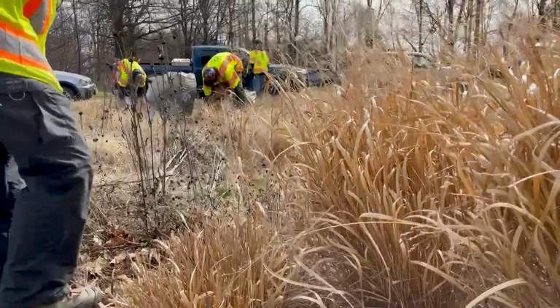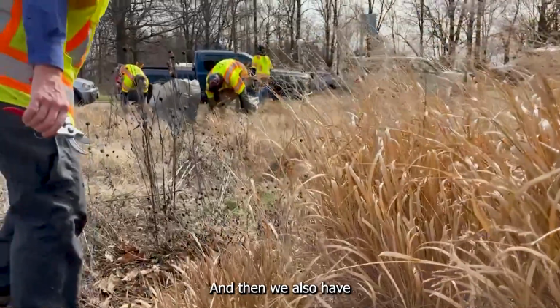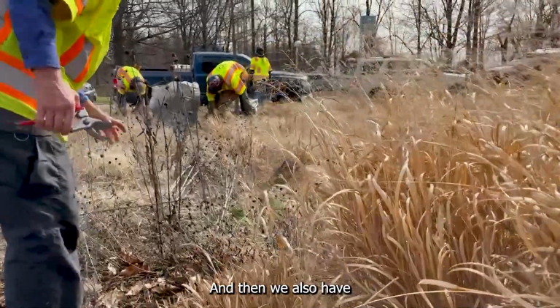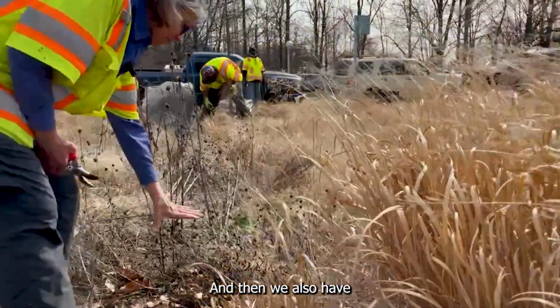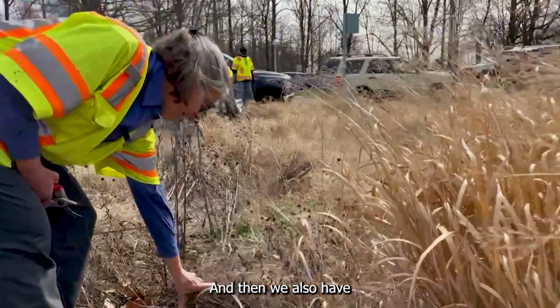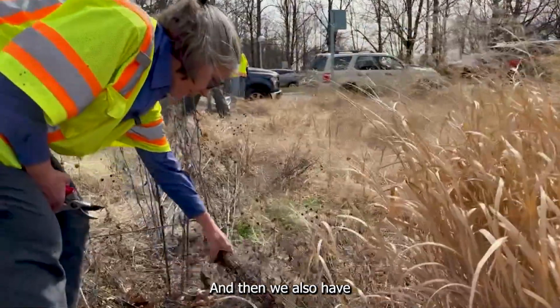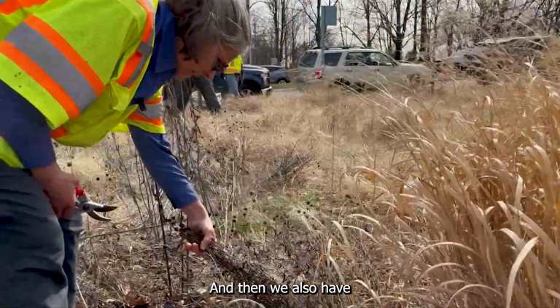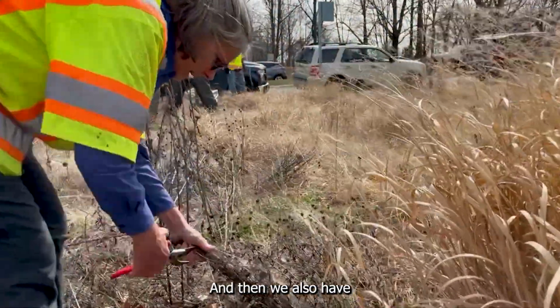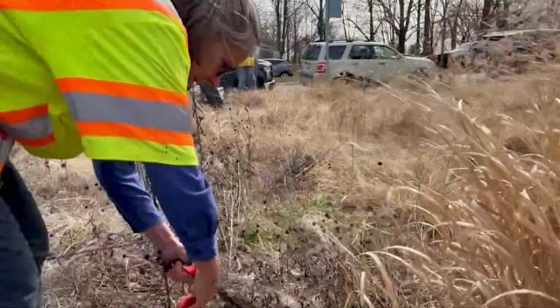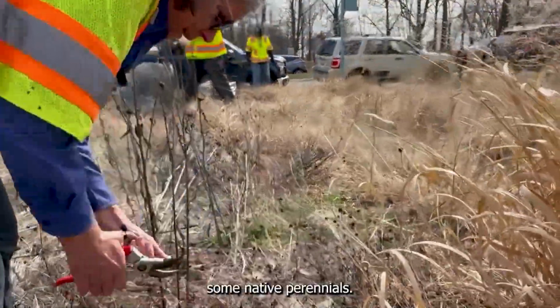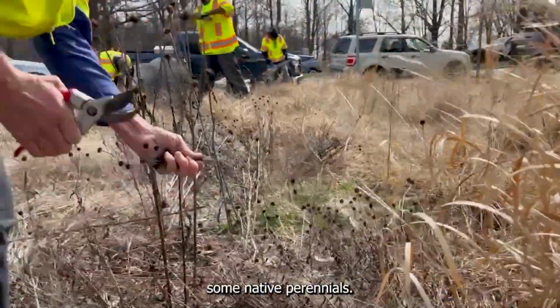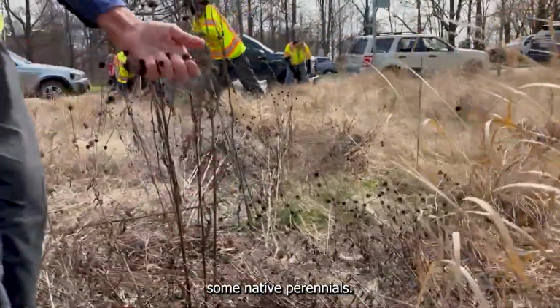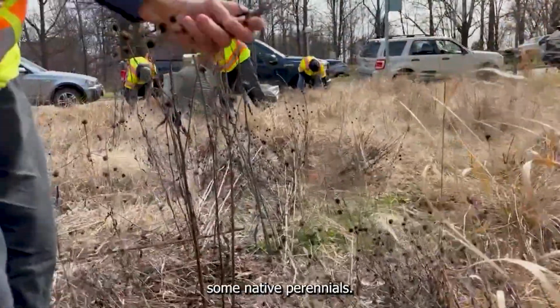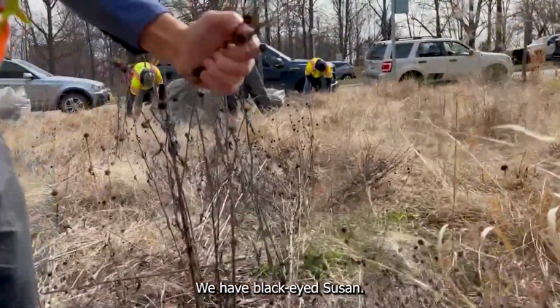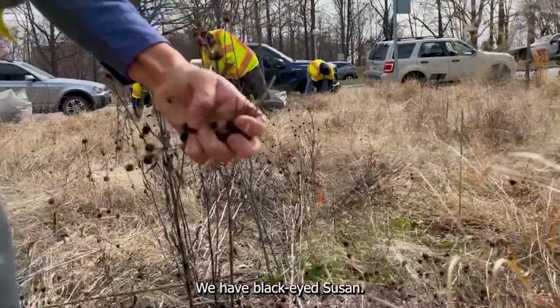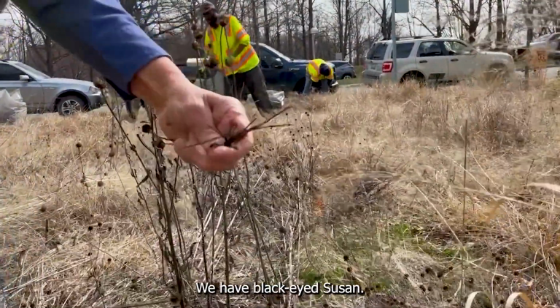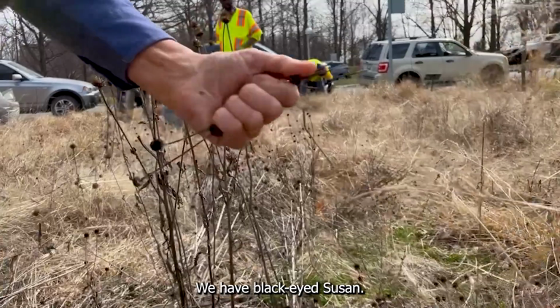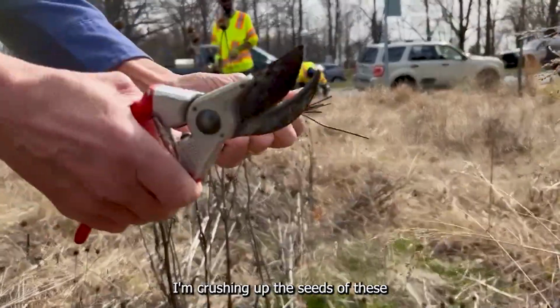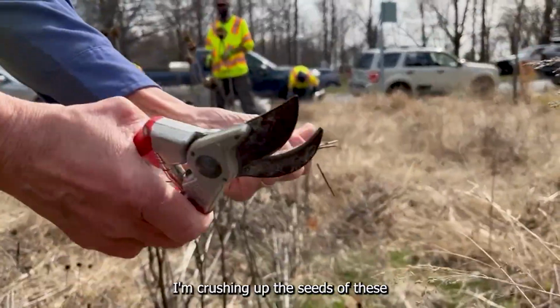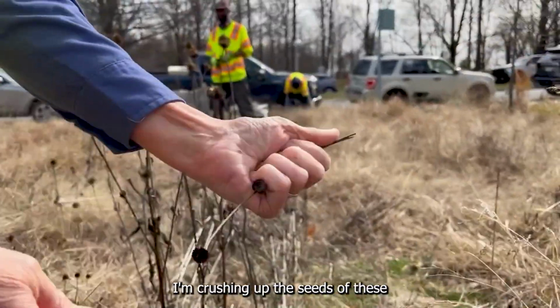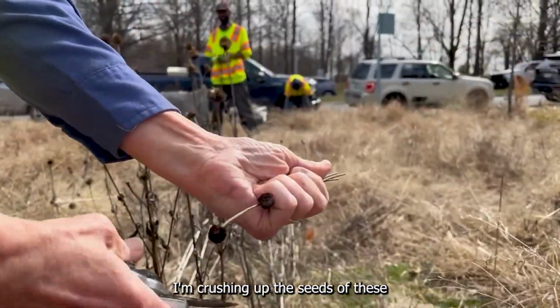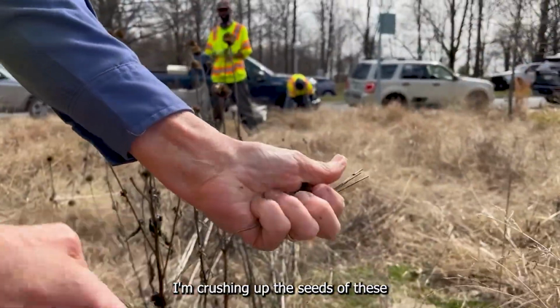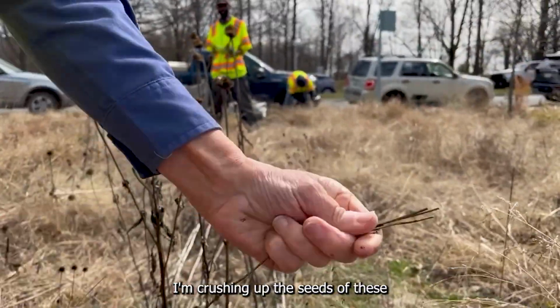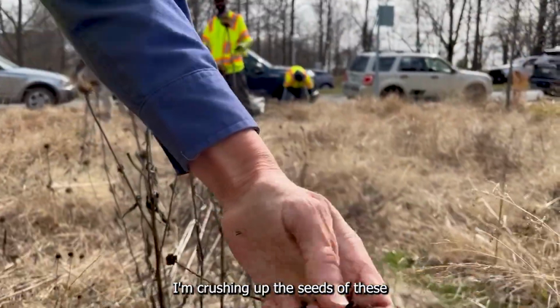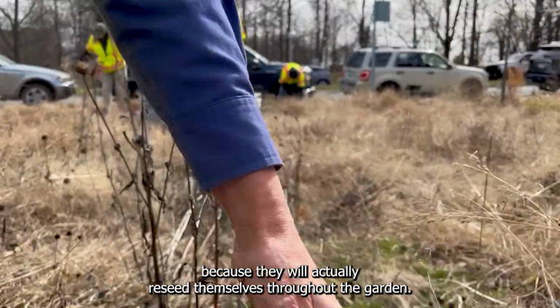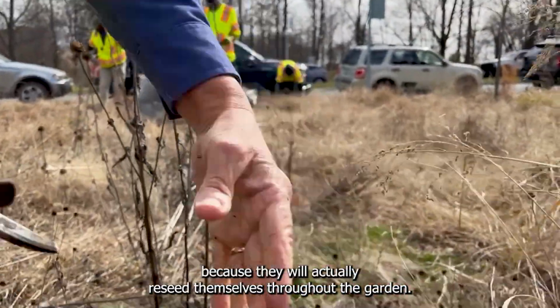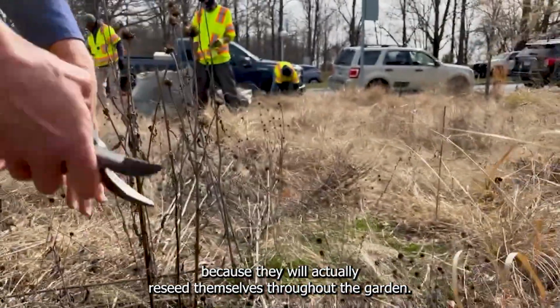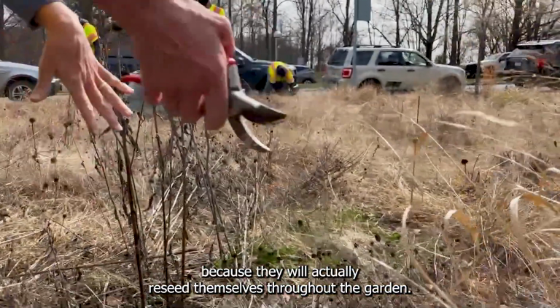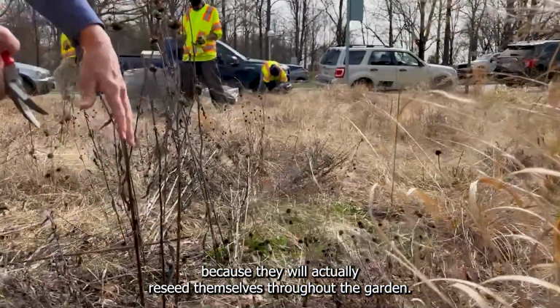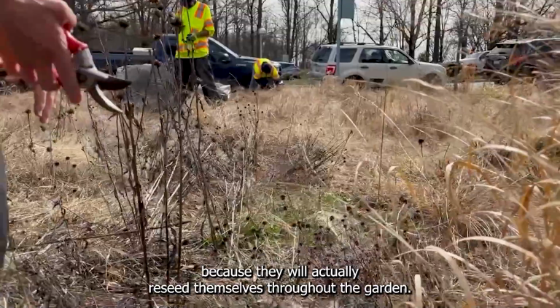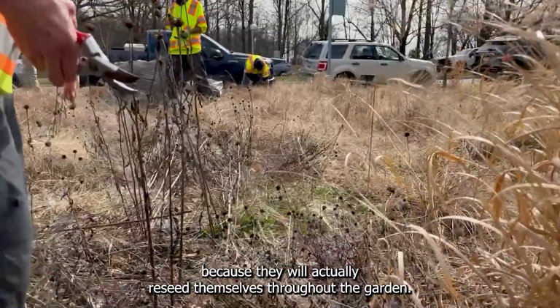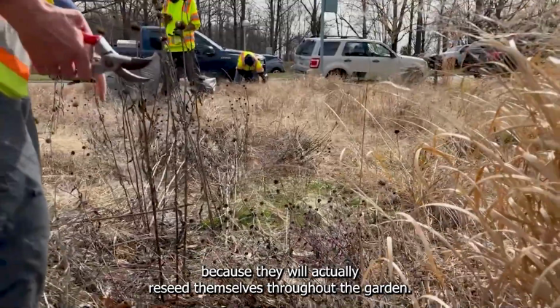We also have some native perennials. We have black-eyed Susan. I'm crushing up the seeds of these because they will actually reseed themselves throughout the garden.